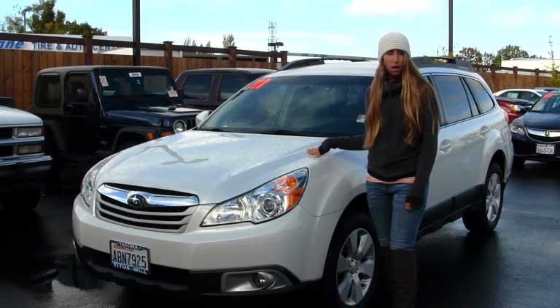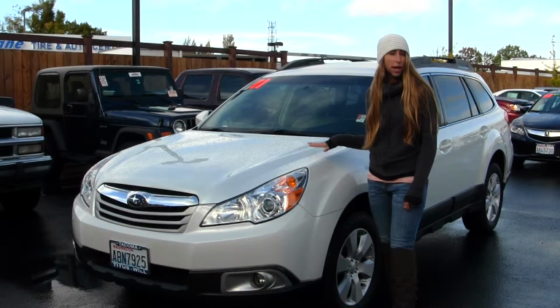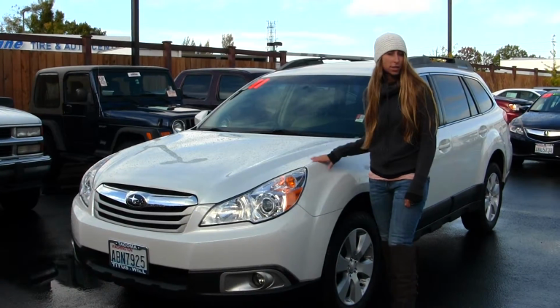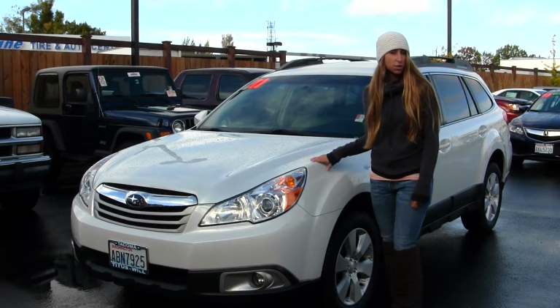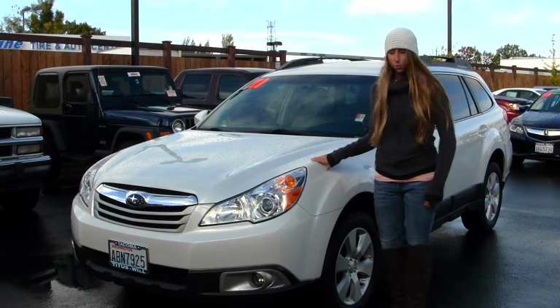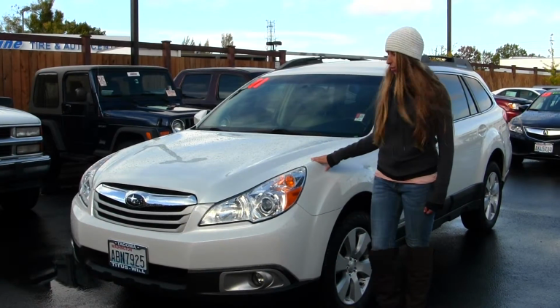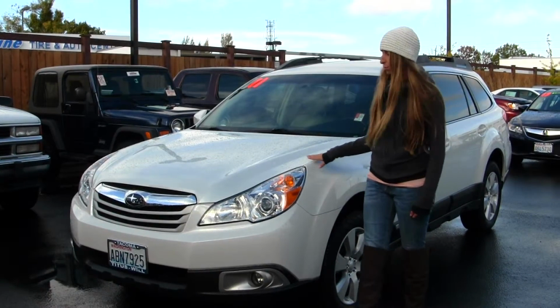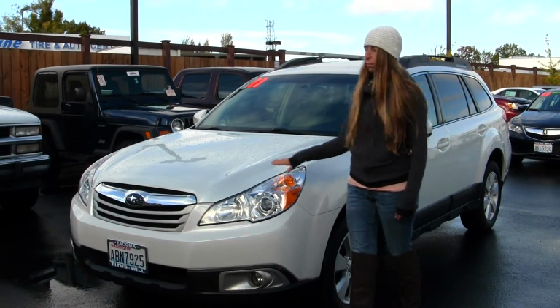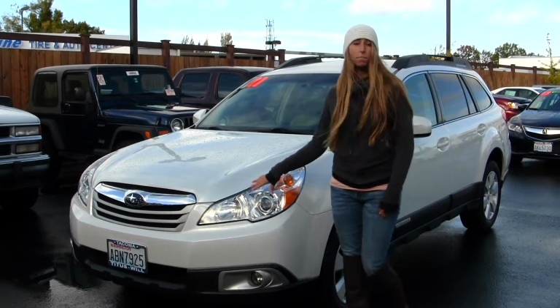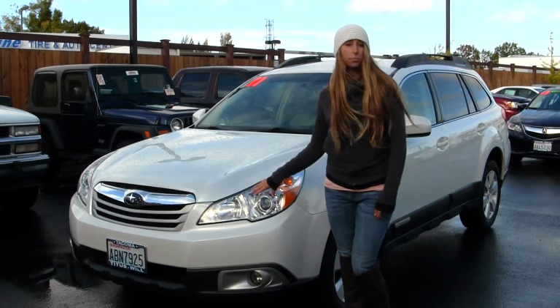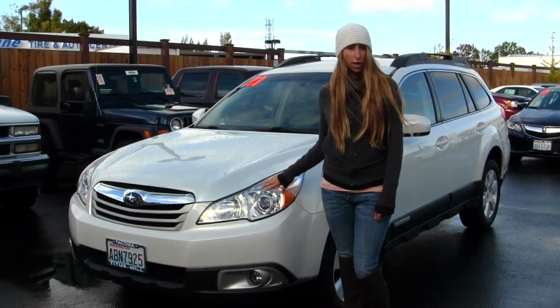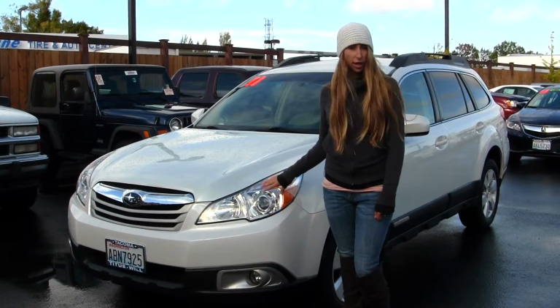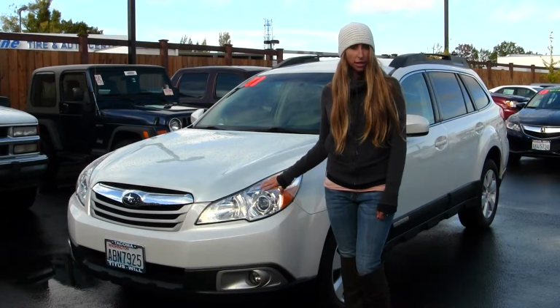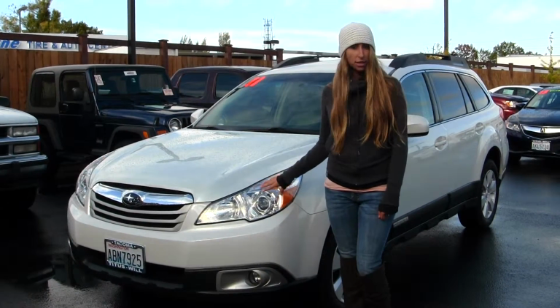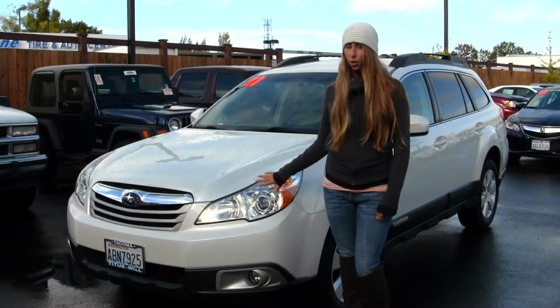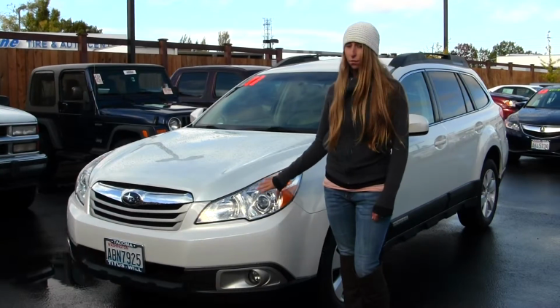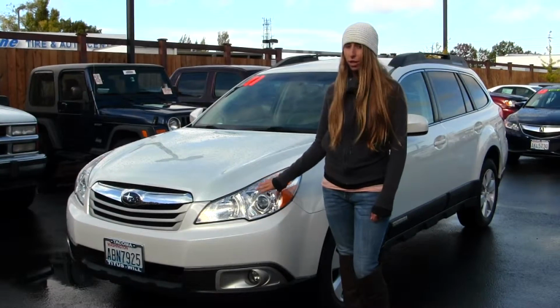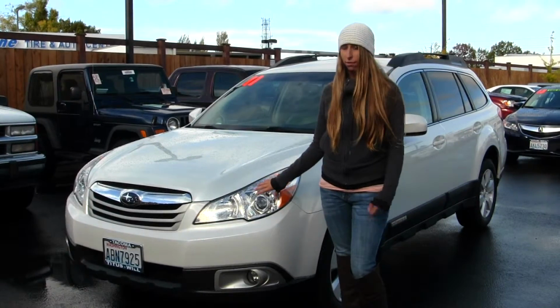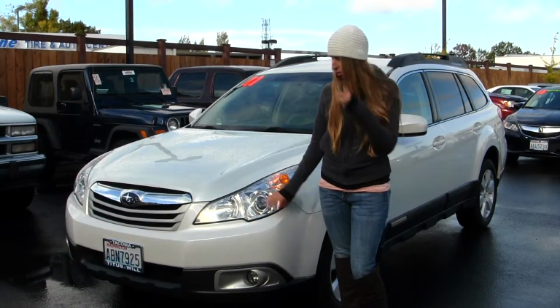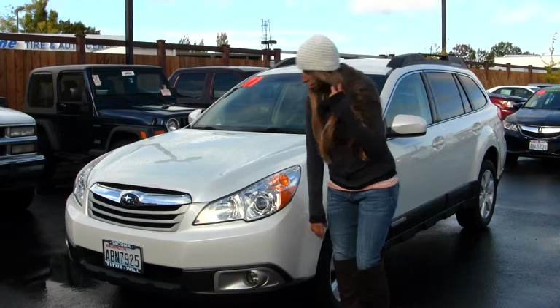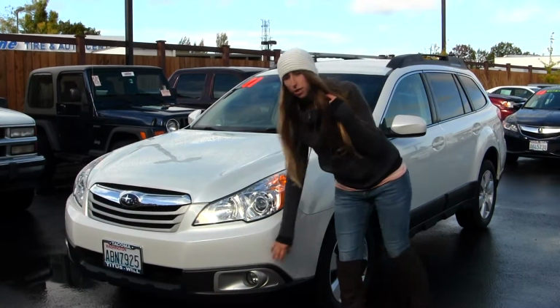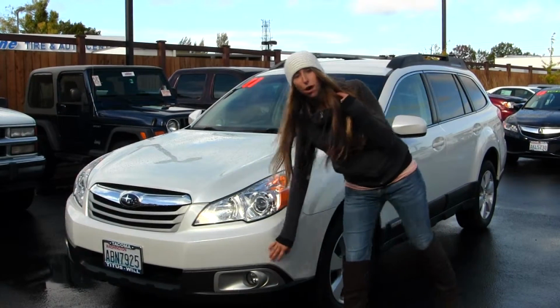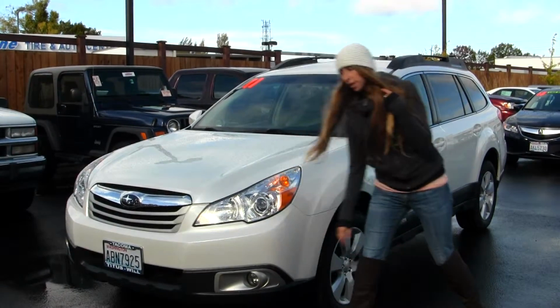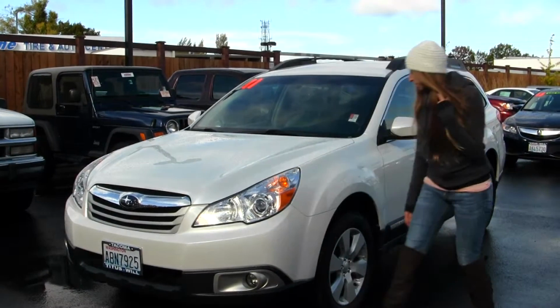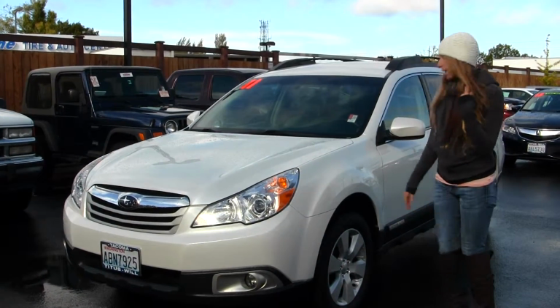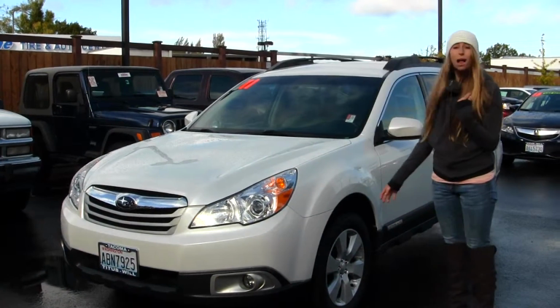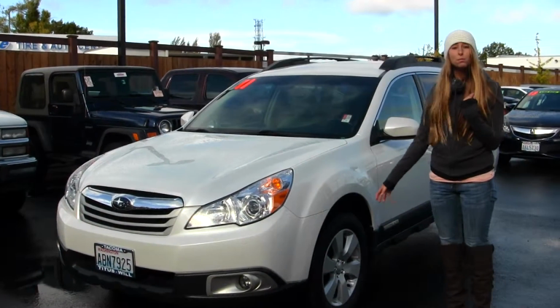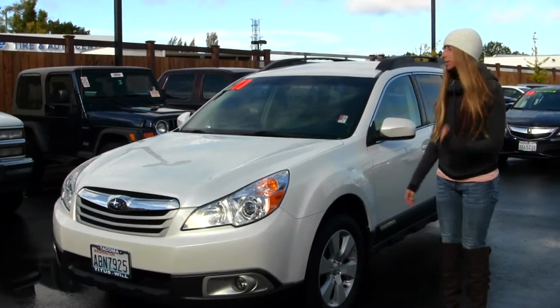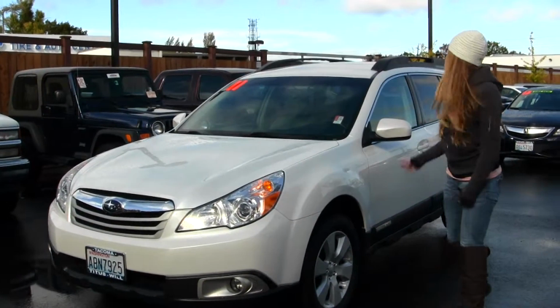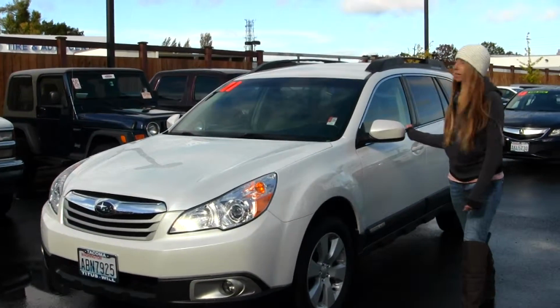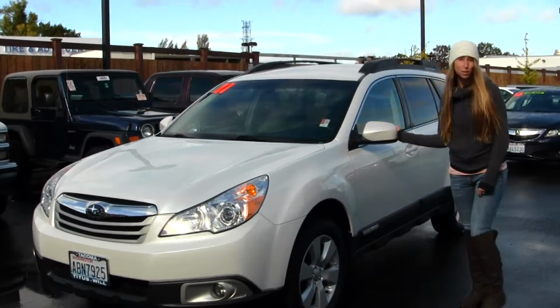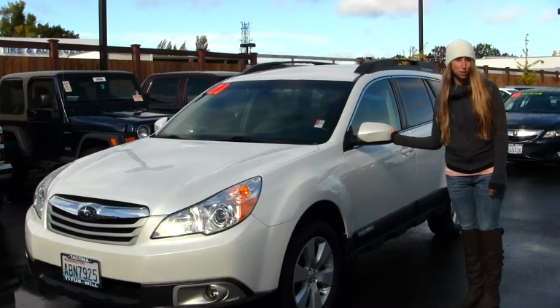On the exterior, the Subaru comes equipped with automatic projector headlights — they're great for night driving. It also has fog lights, alloy wheels, and heated mirrors.